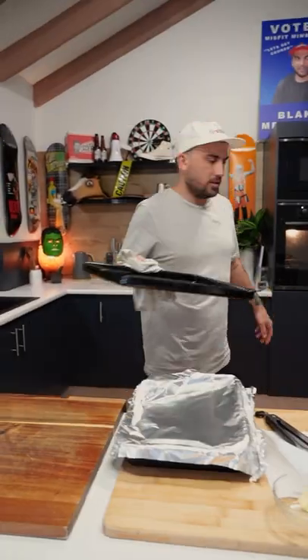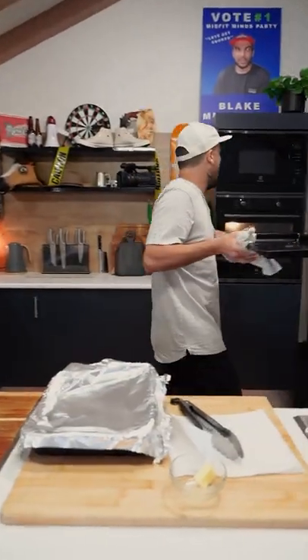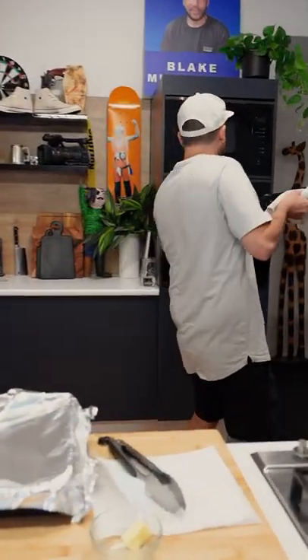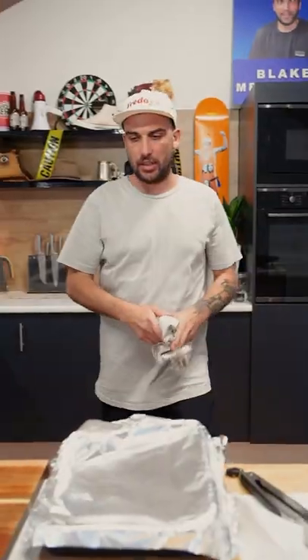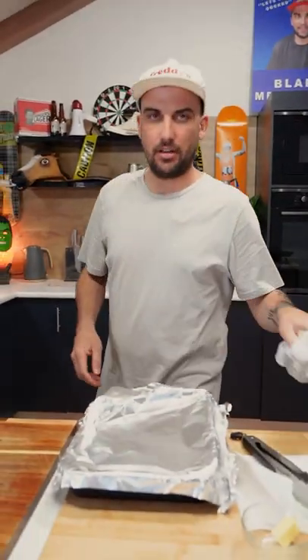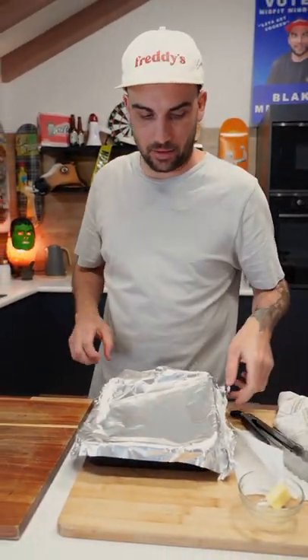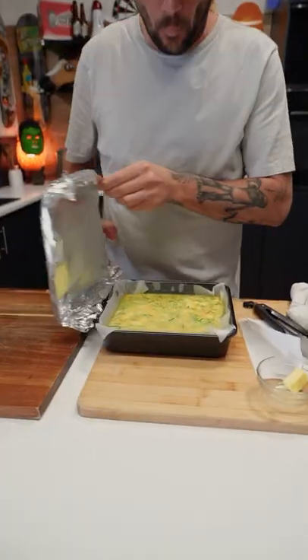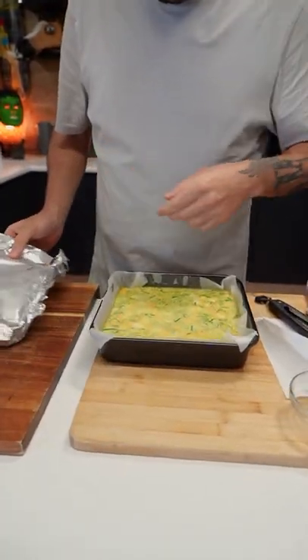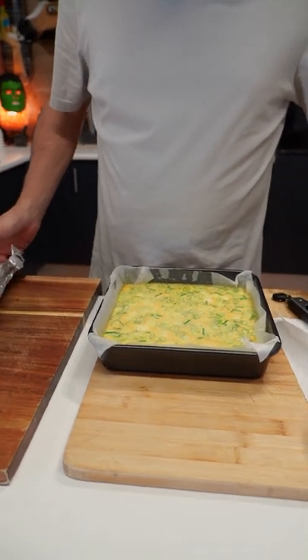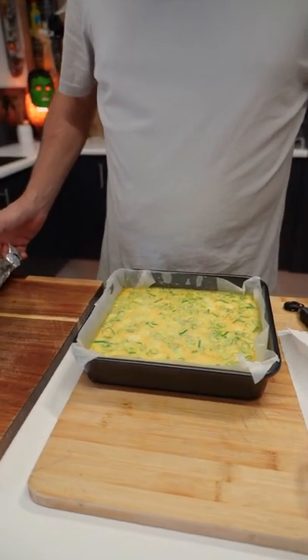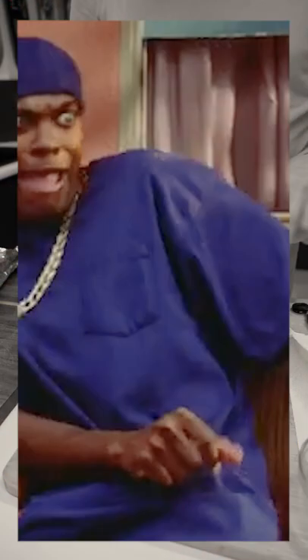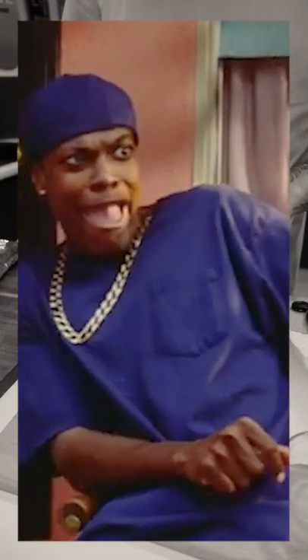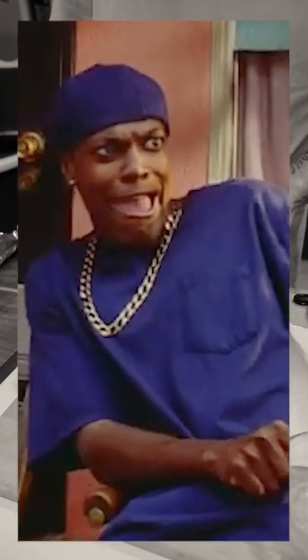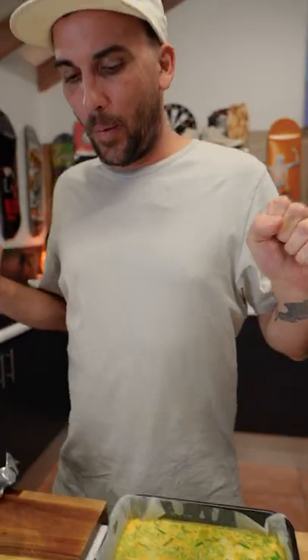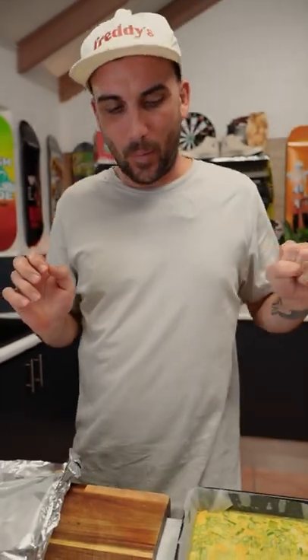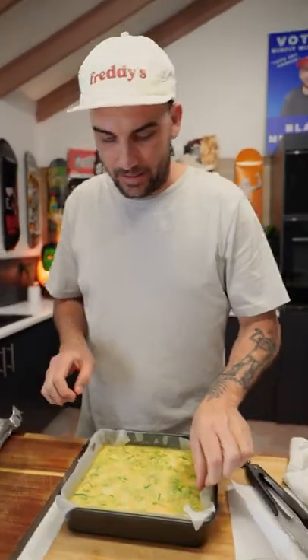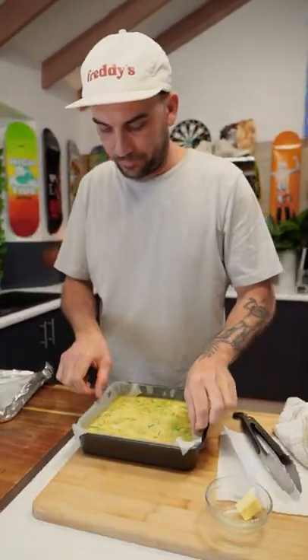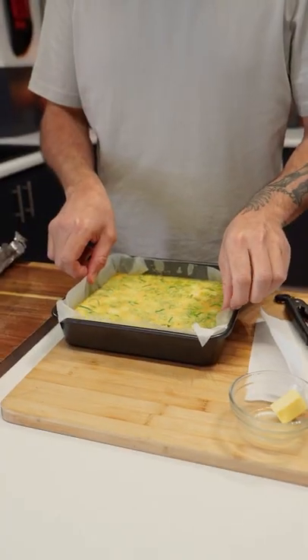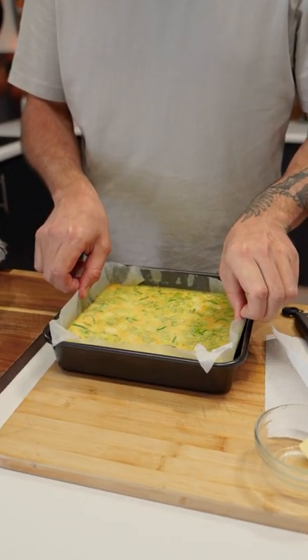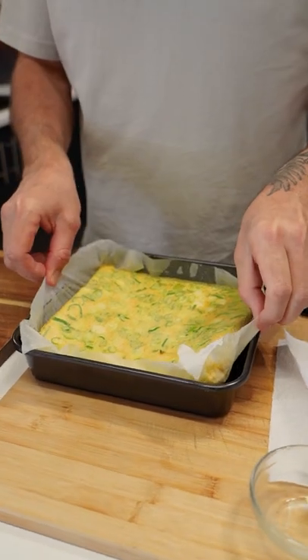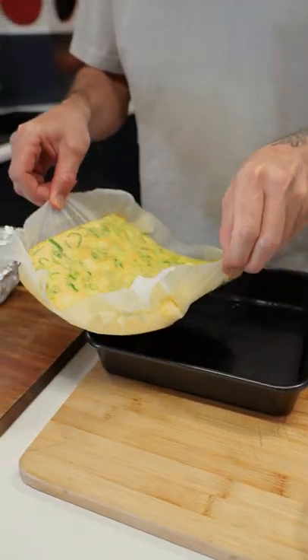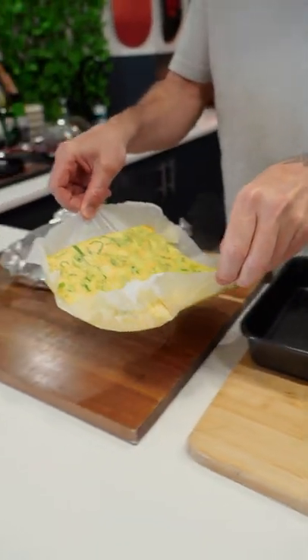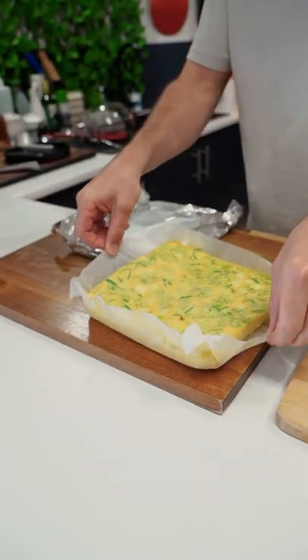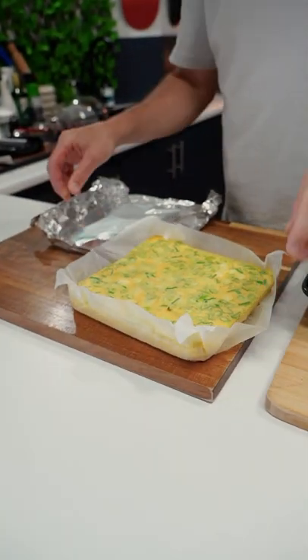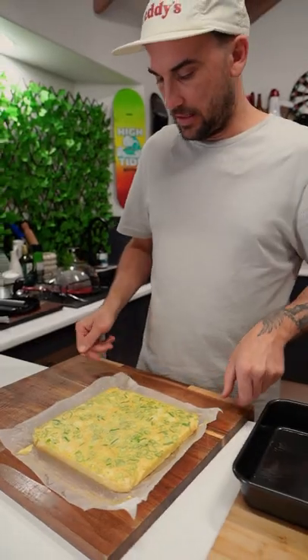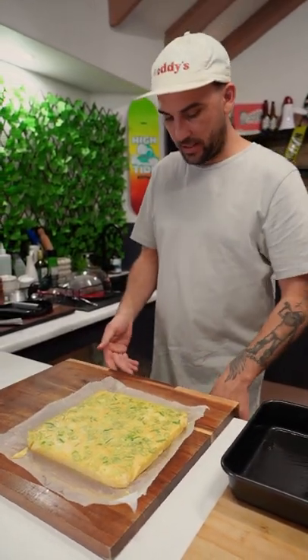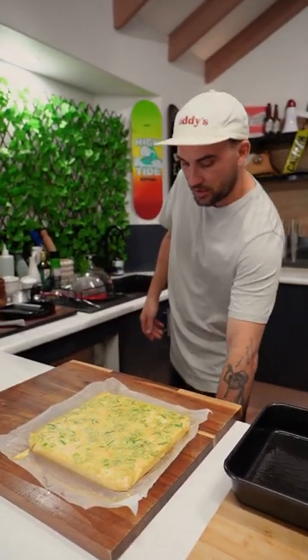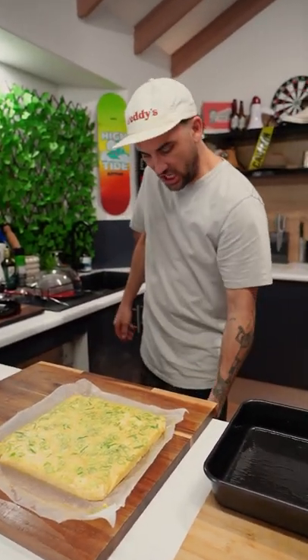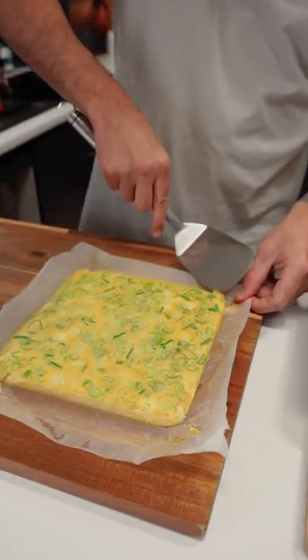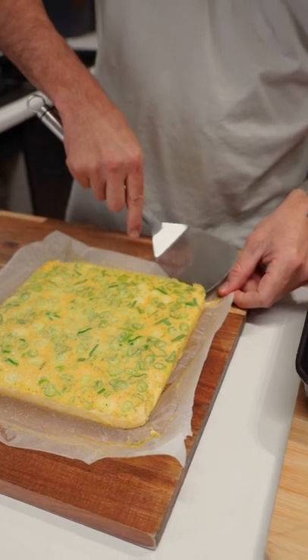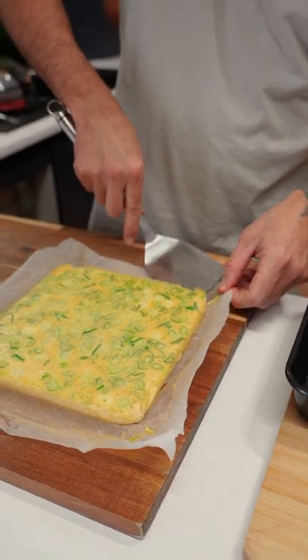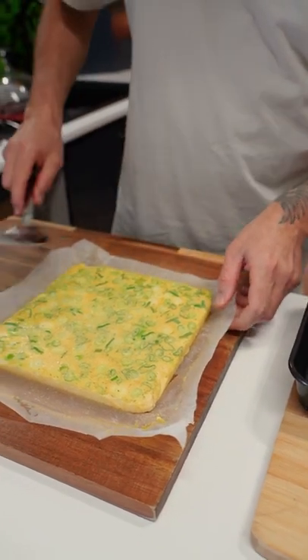Turn your oven off. Alright, so let's have a look at it - look at that lovely! Might need a little spatula, don't want to ruin it.